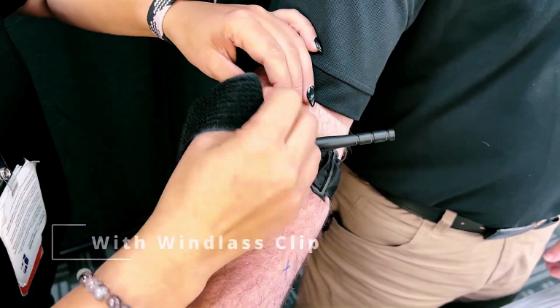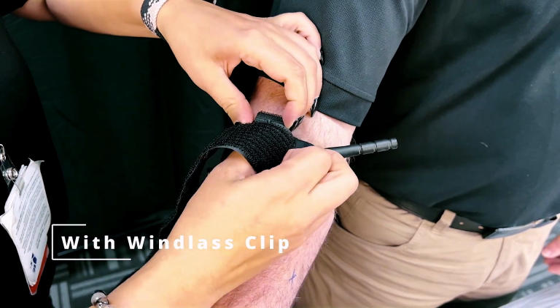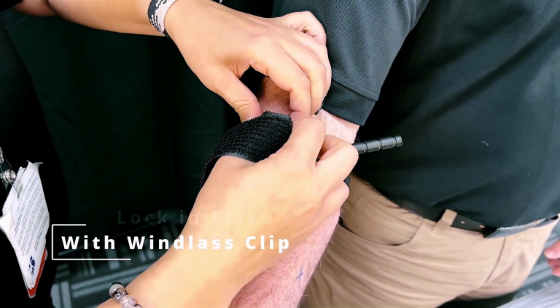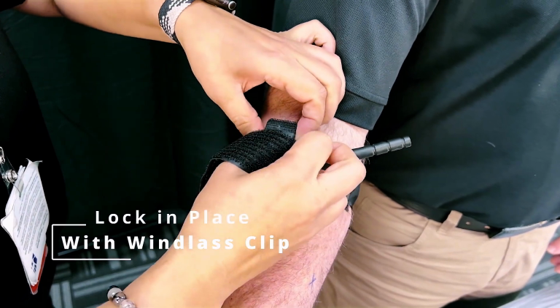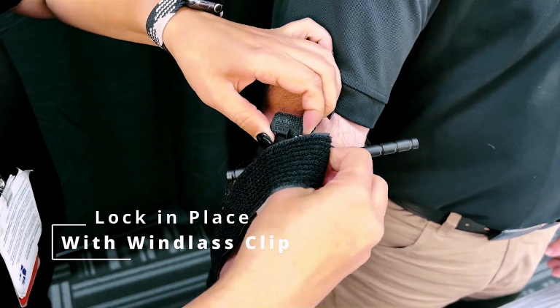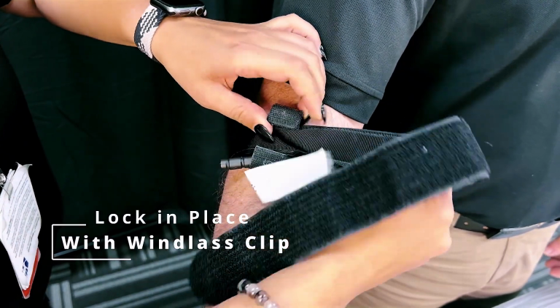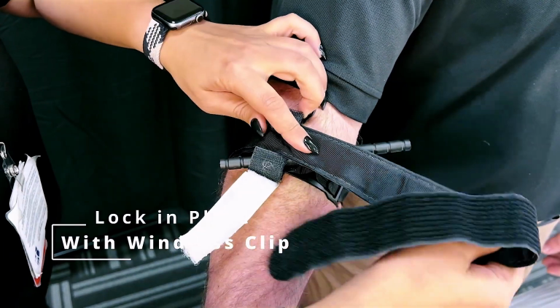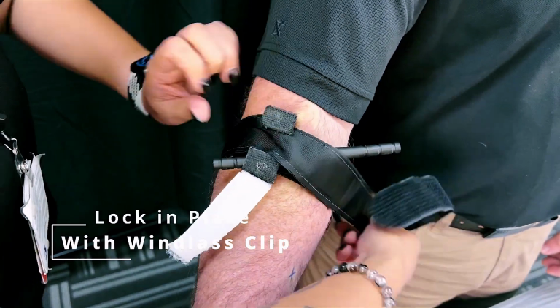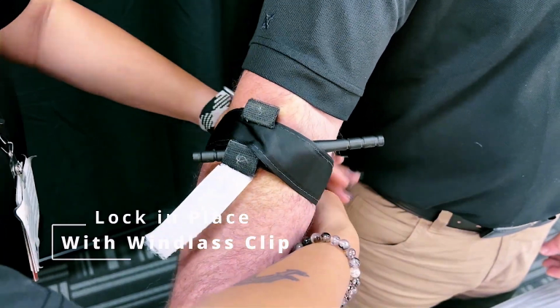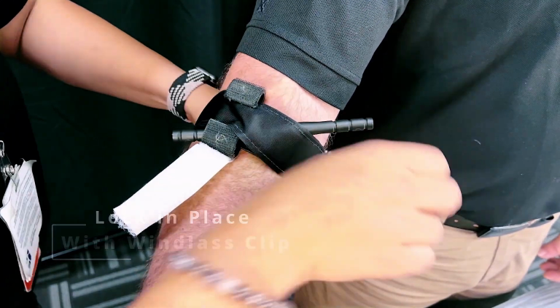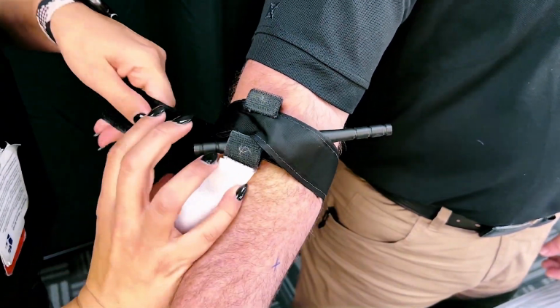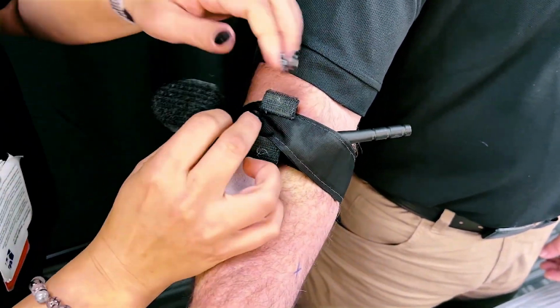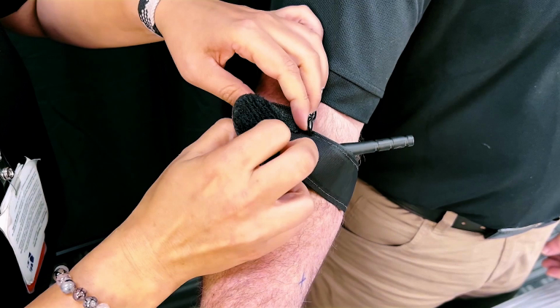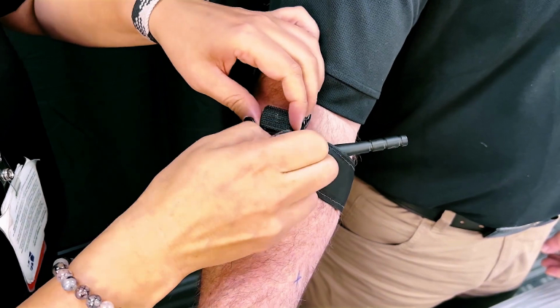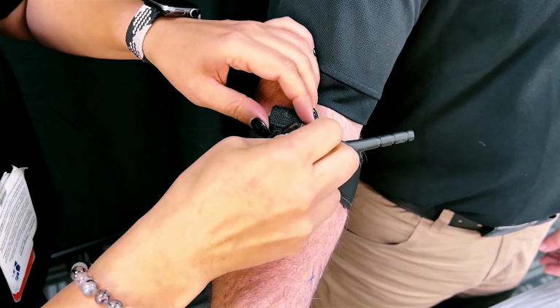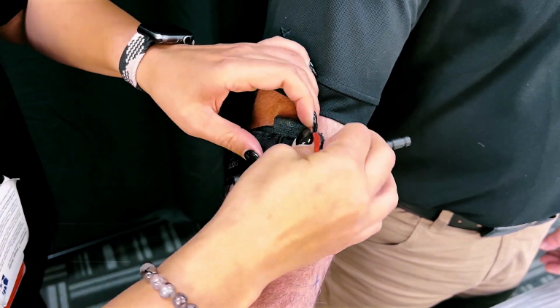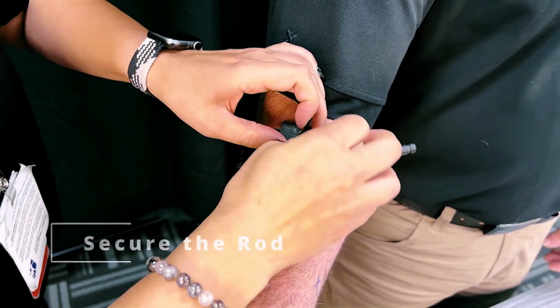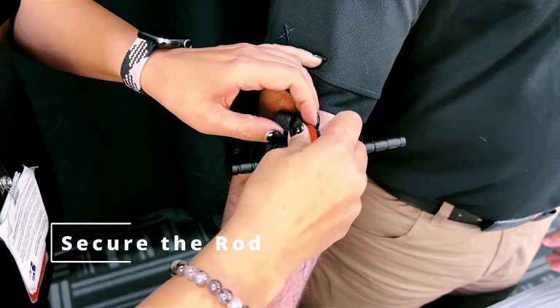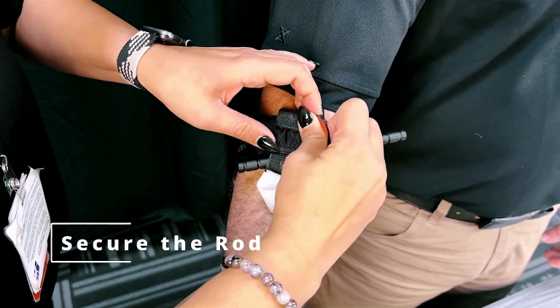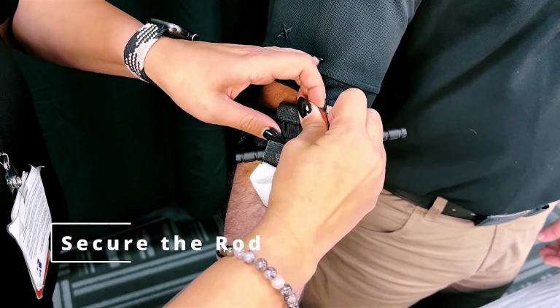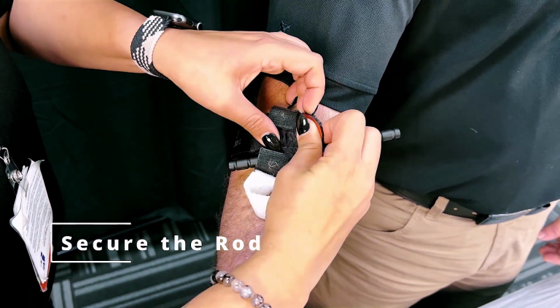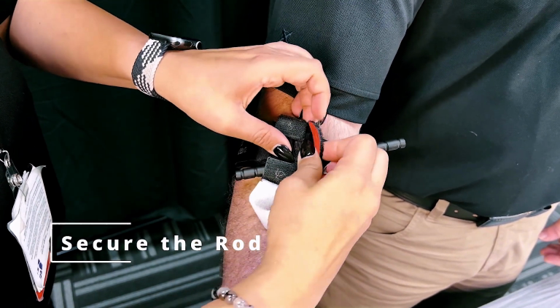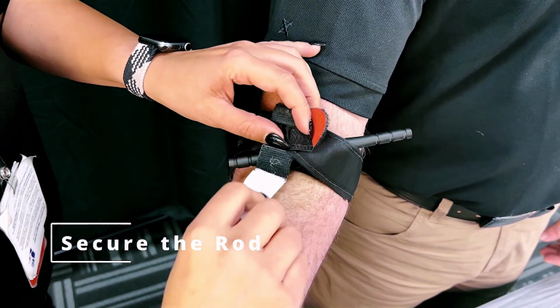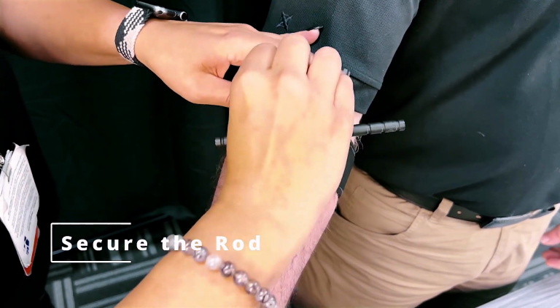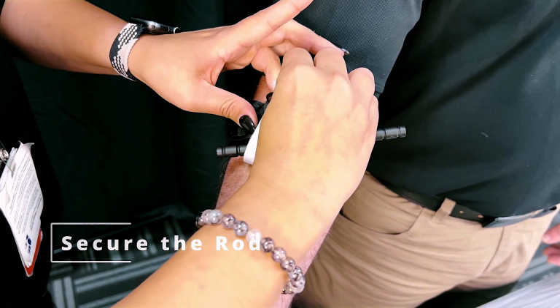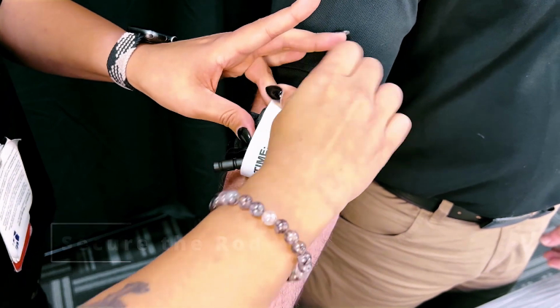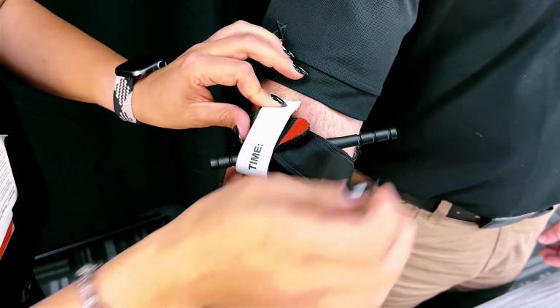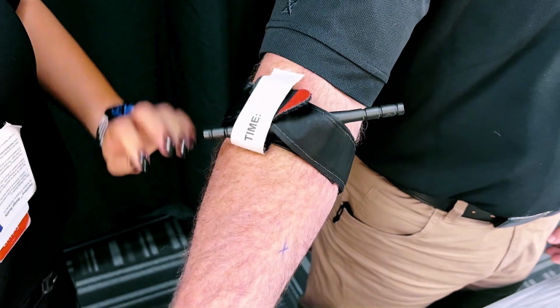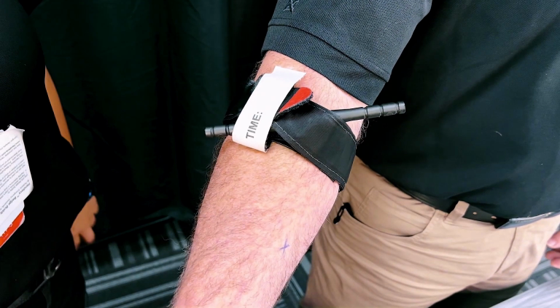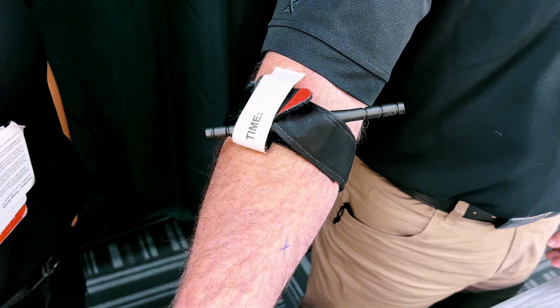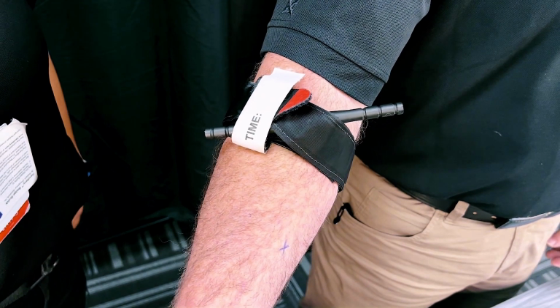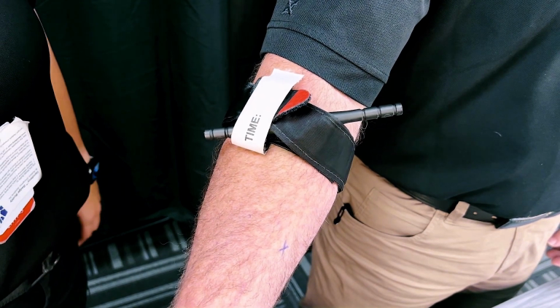Lock the rod in place with the windlass clip. This will prevent the band from loosening and ensure that bleeding remains under control. Secure the rod with the strap by adhering it tightly to the windlass clip. This will ensure that the rod does not come loose and the band remains in place.